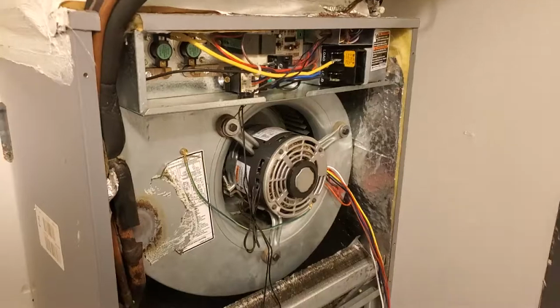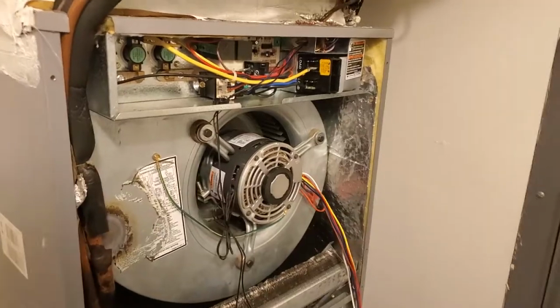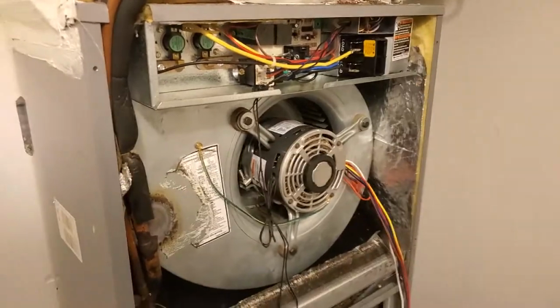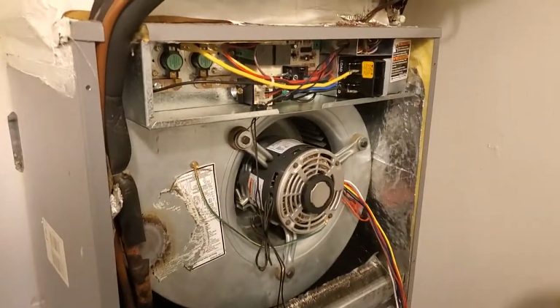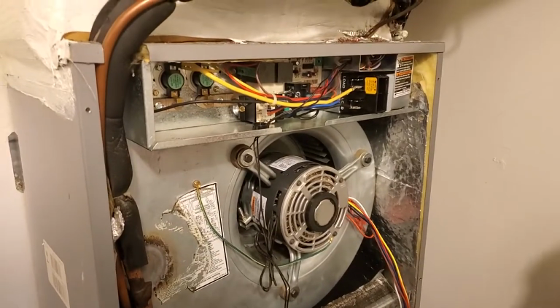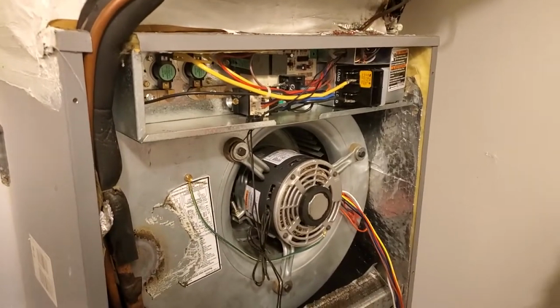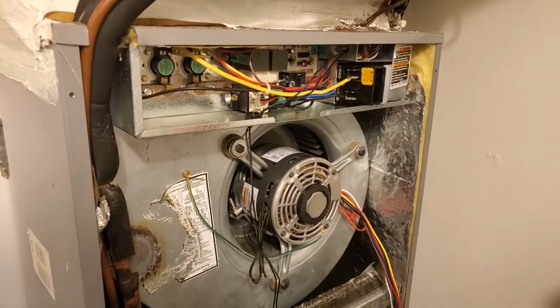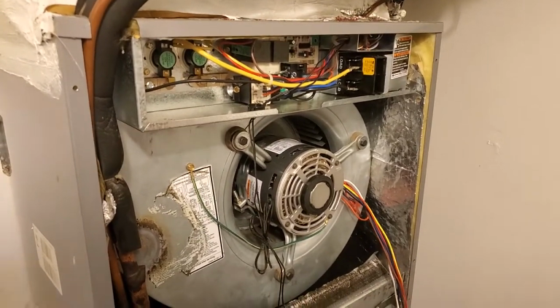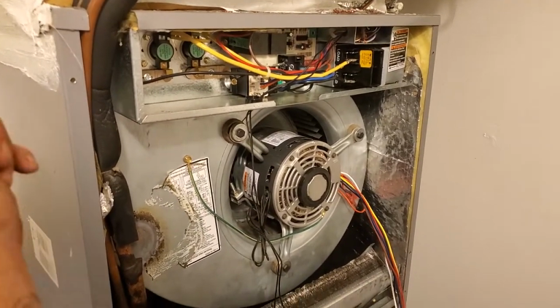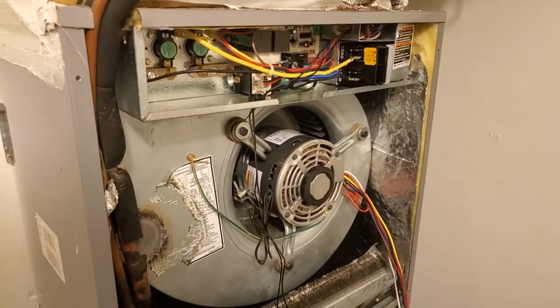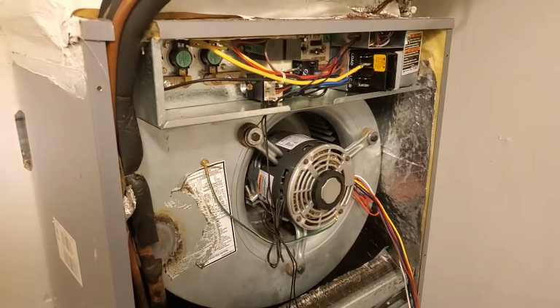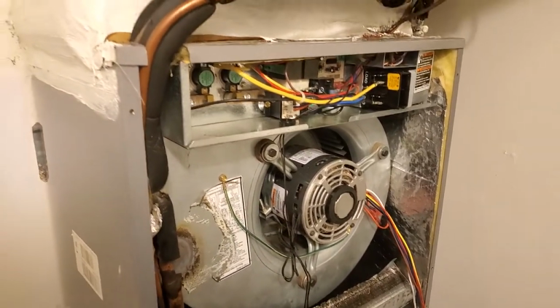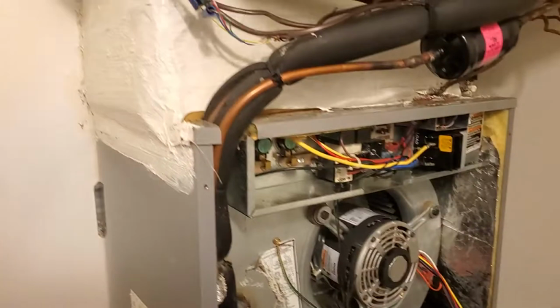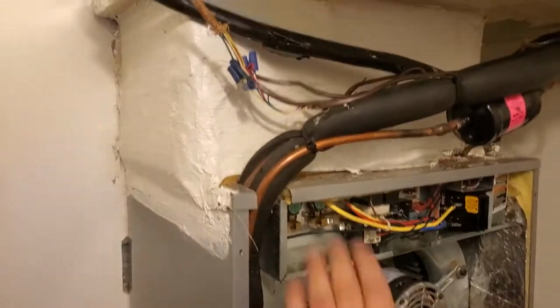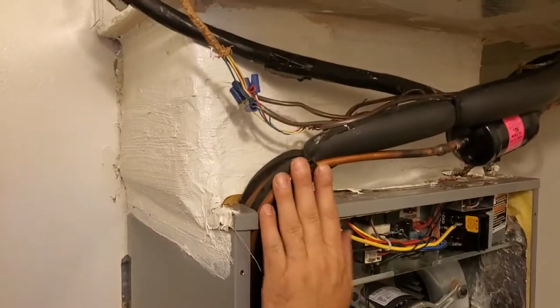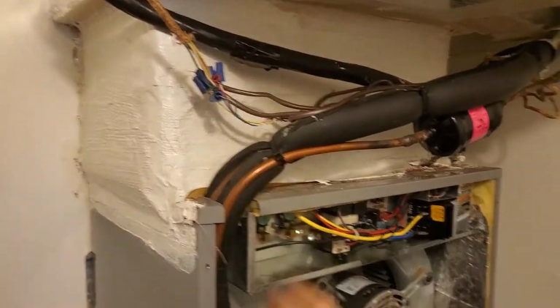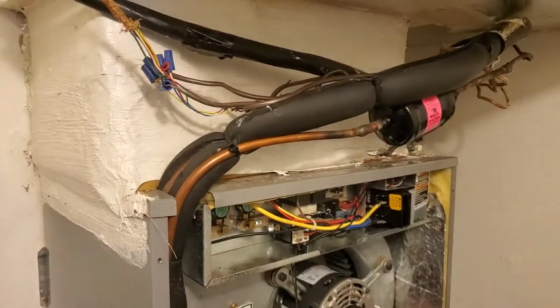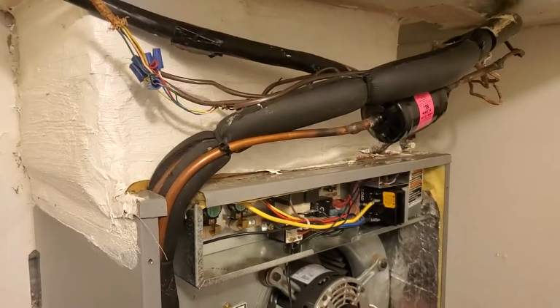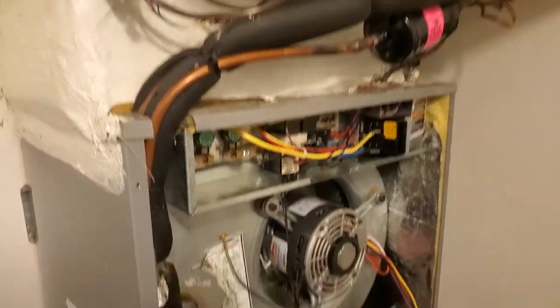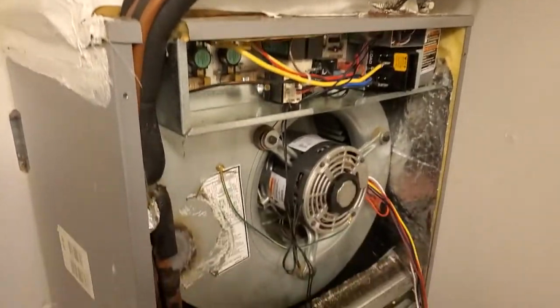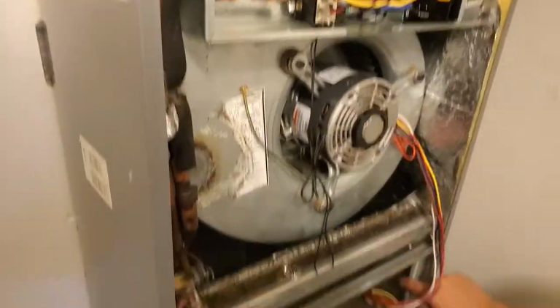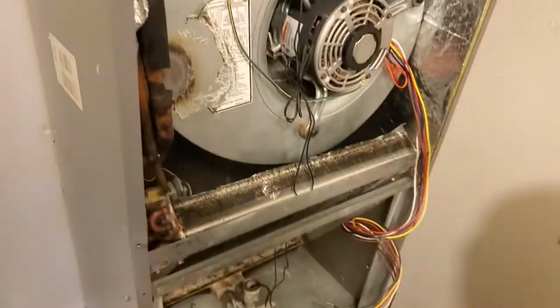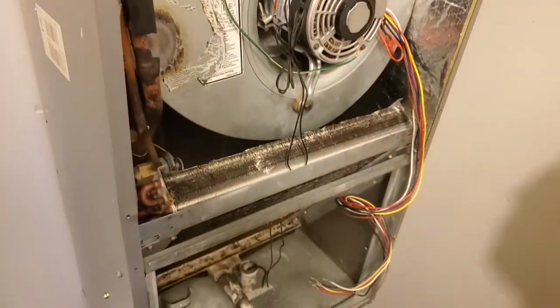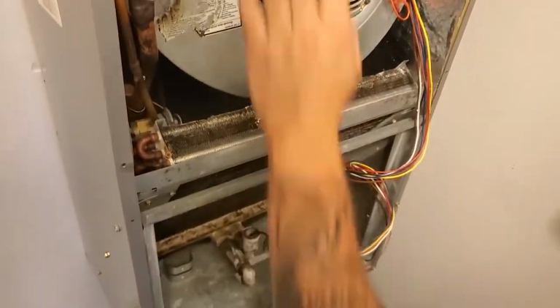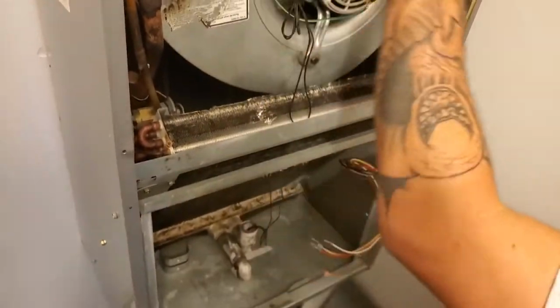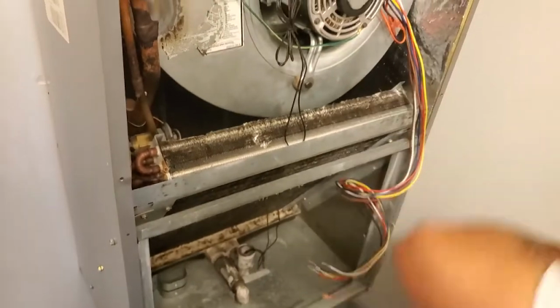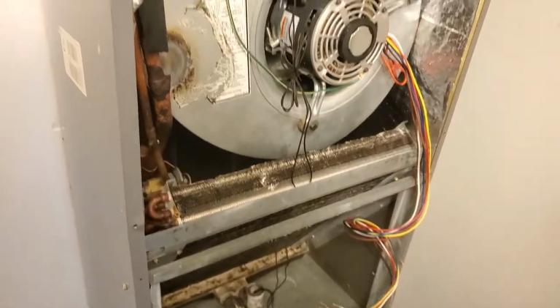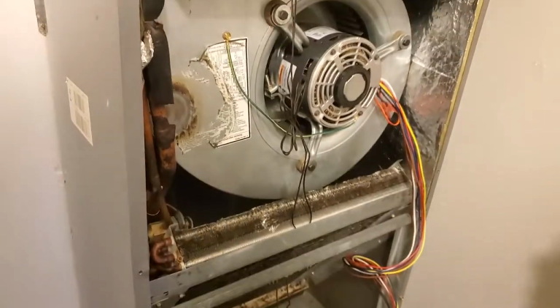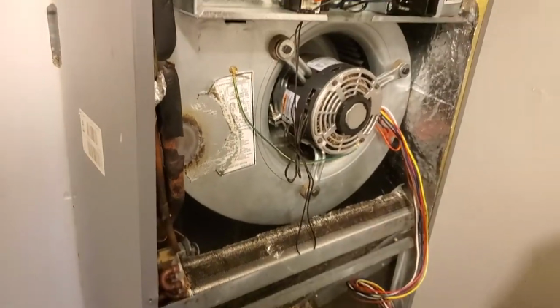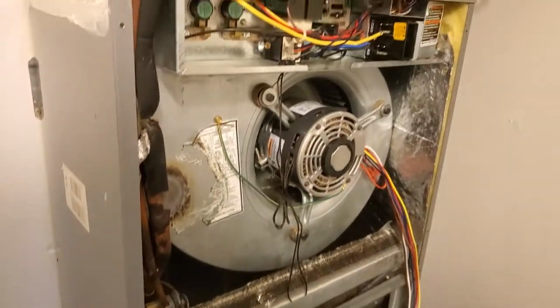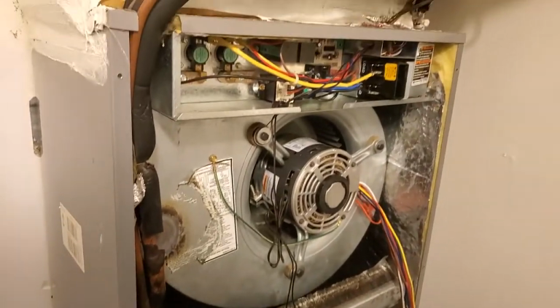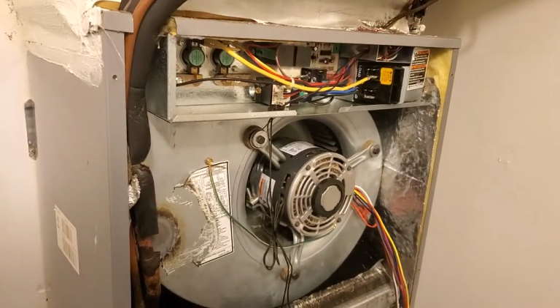All right, so now we got everything back together — ductwork back in, it's all masked up, line sets back over here, coils remounted, got the filter rack back in, got all the electronics put back together, so the entire unit's put back together.